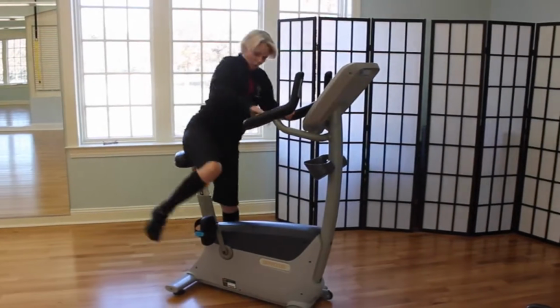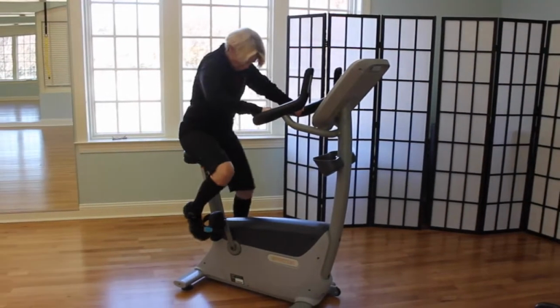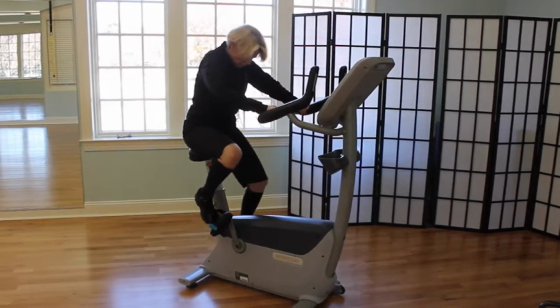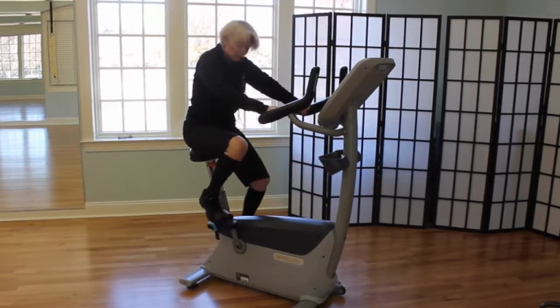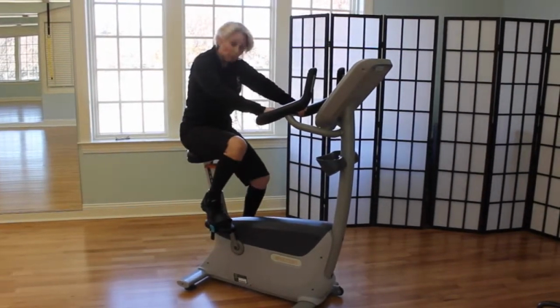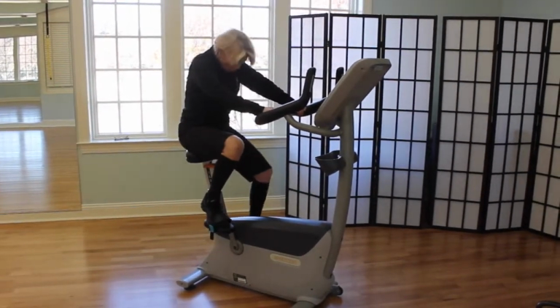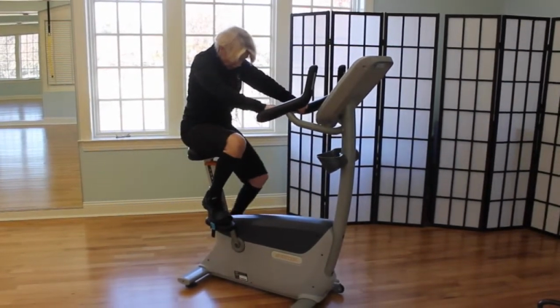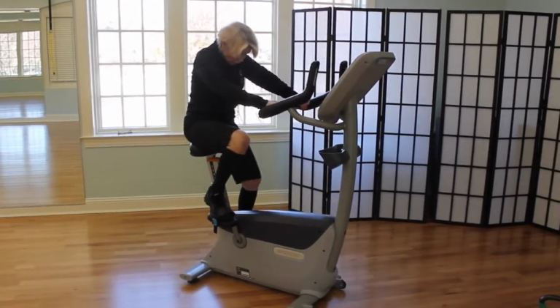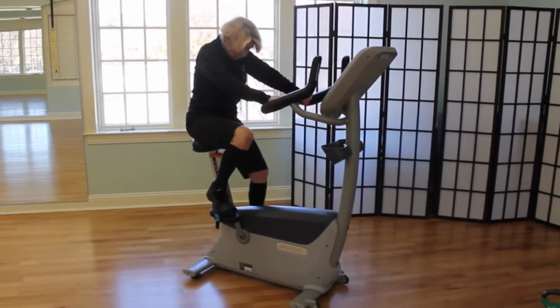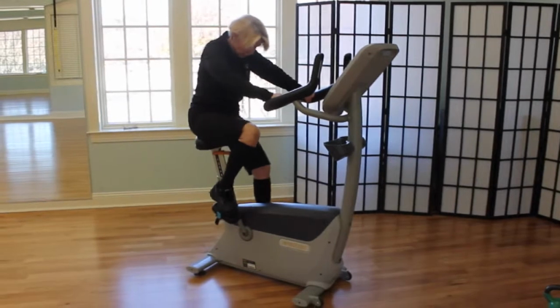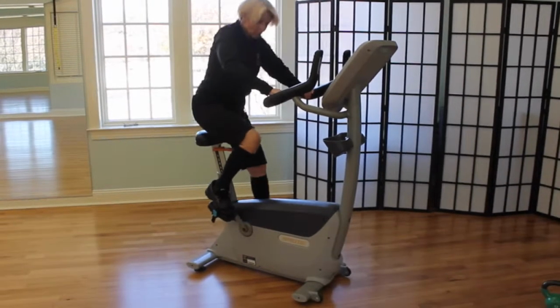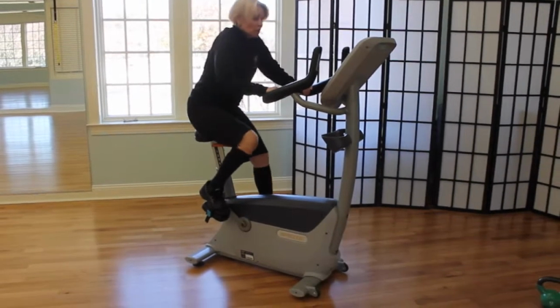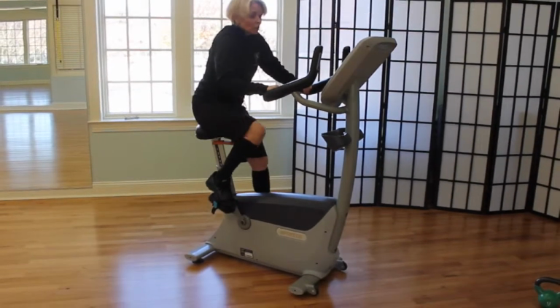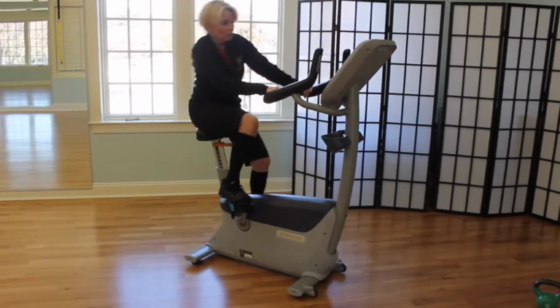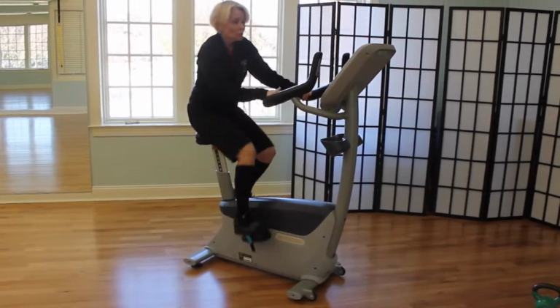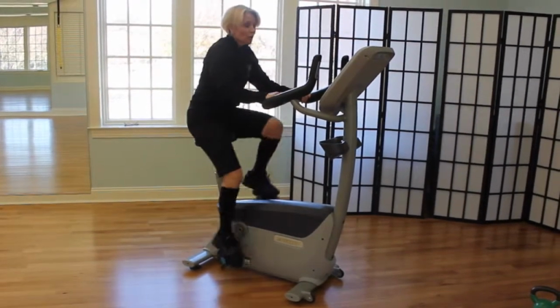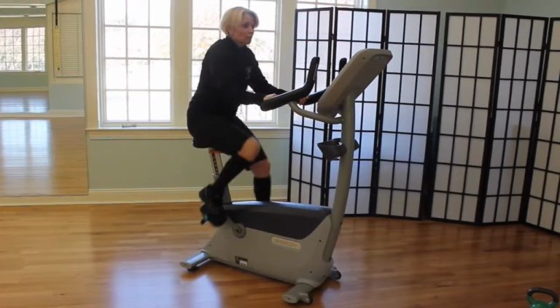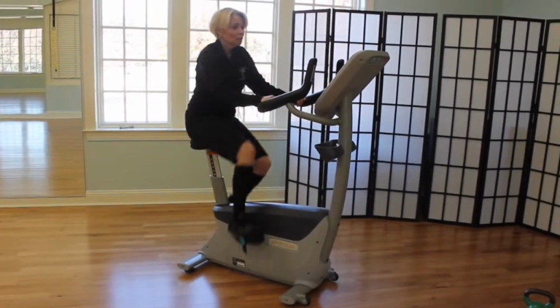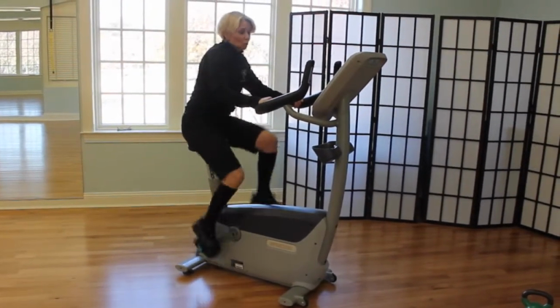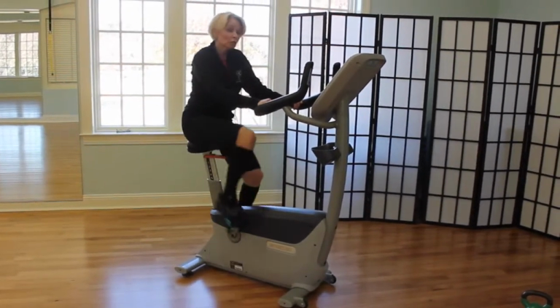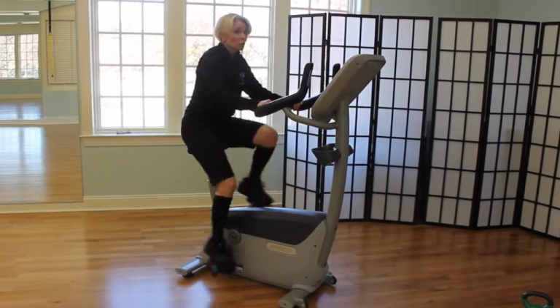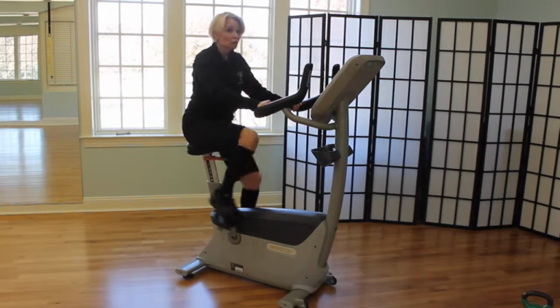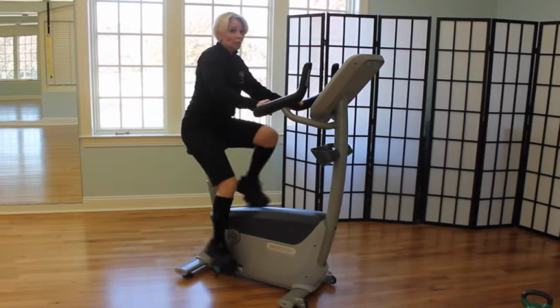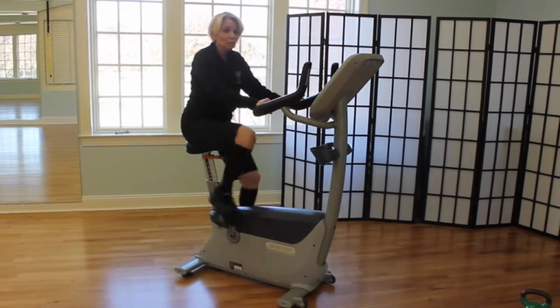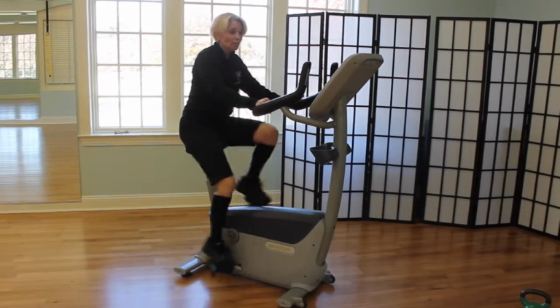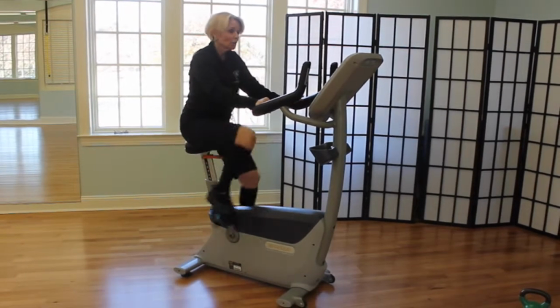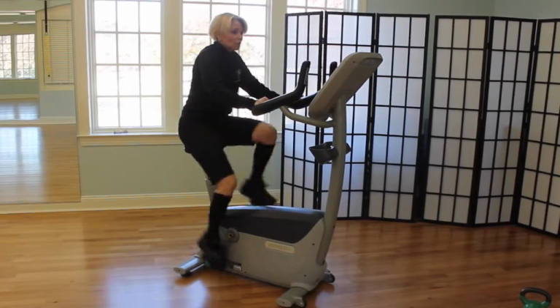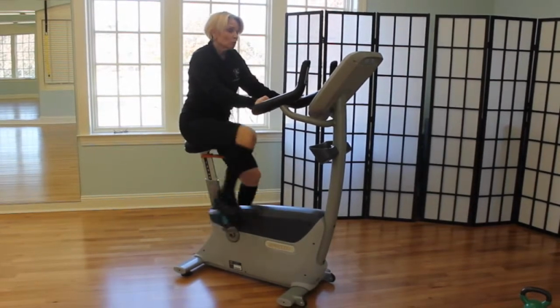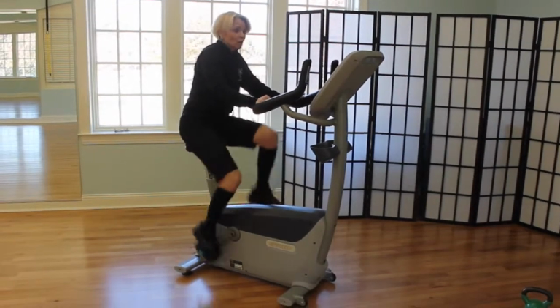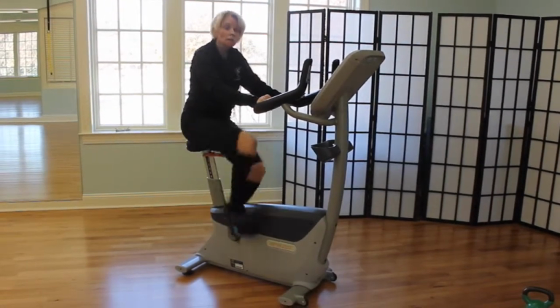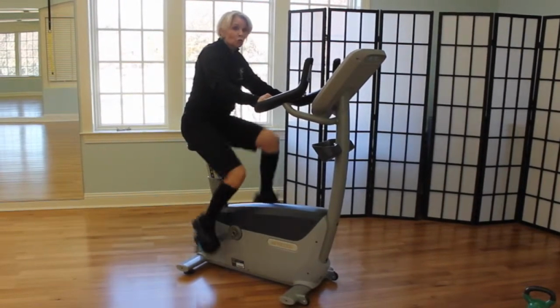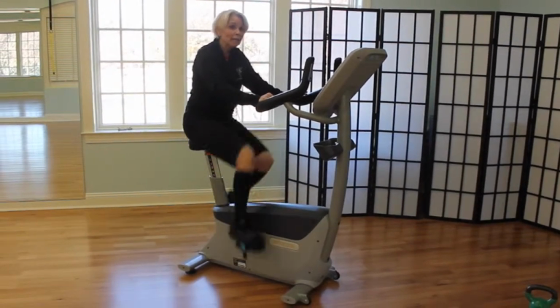Jump on the bike and we're going to do Level 1, which is a comfortable ride — whatever is comfortable for you, it's not the same for everyone. Comfortable ride for two minutes.